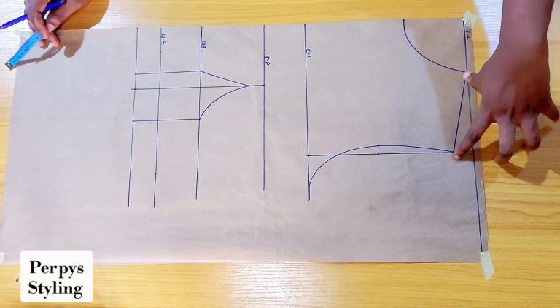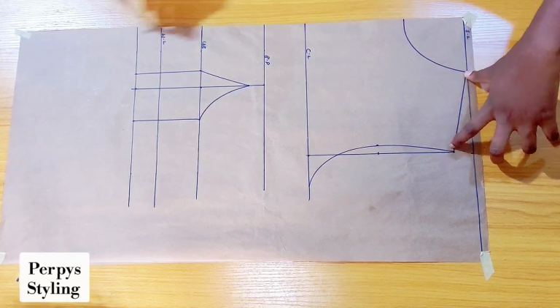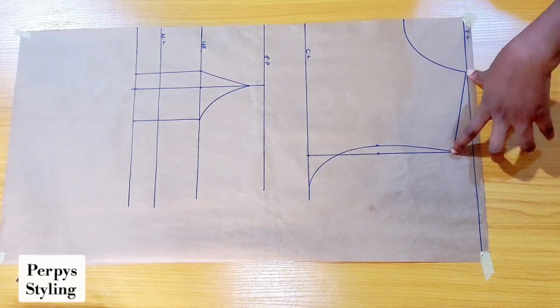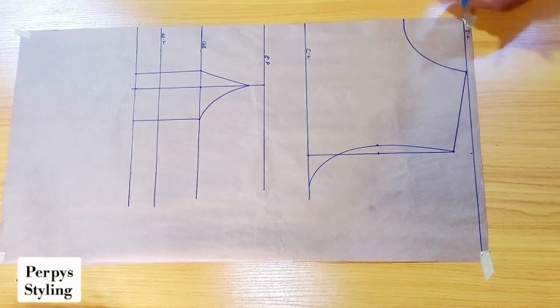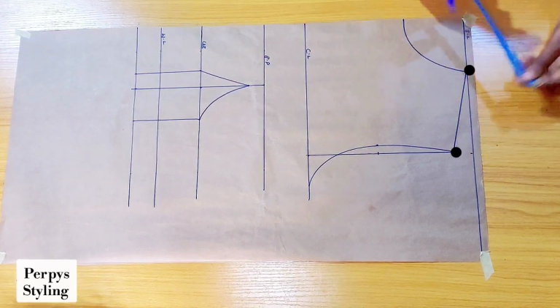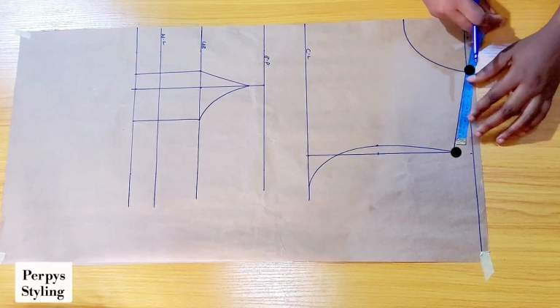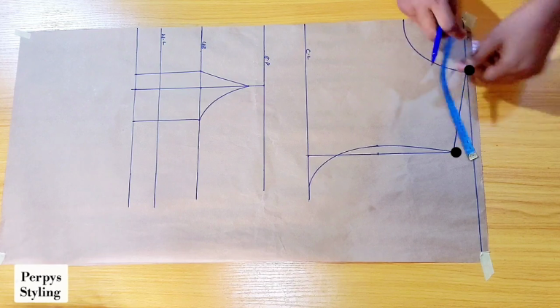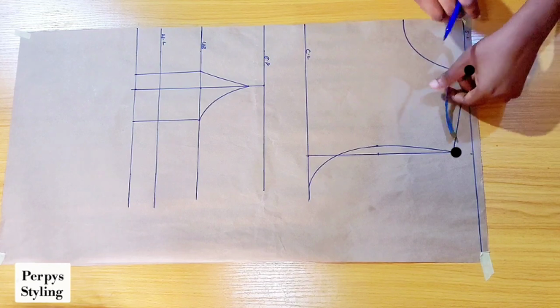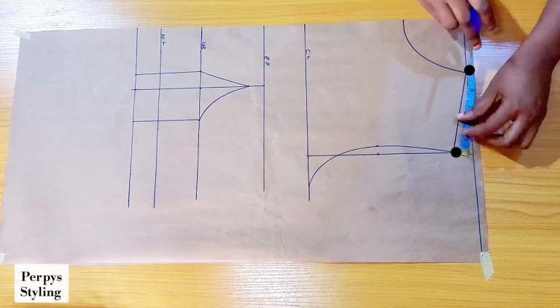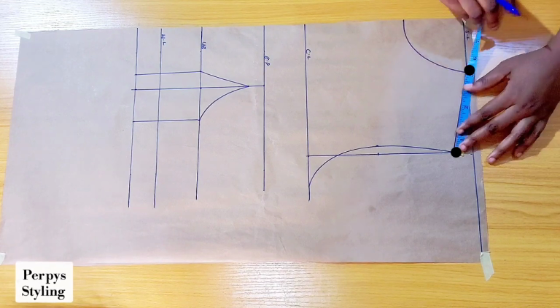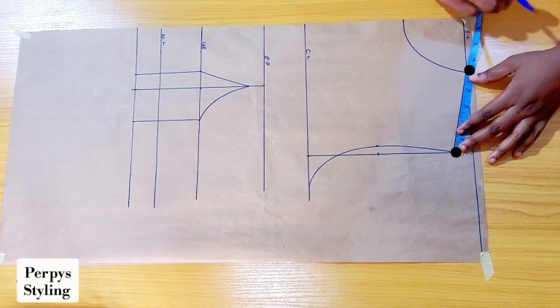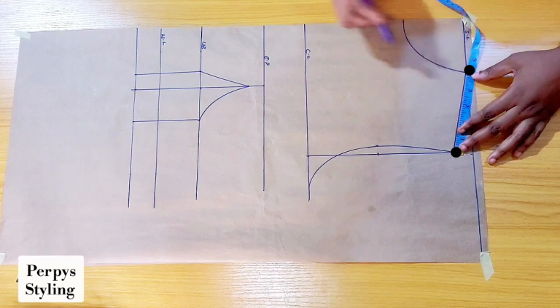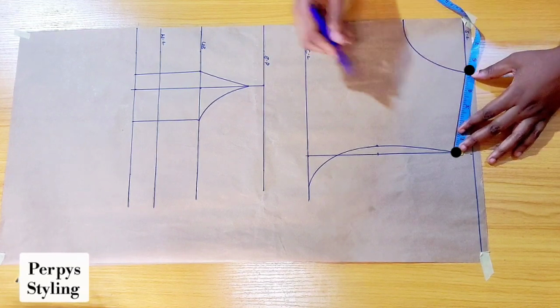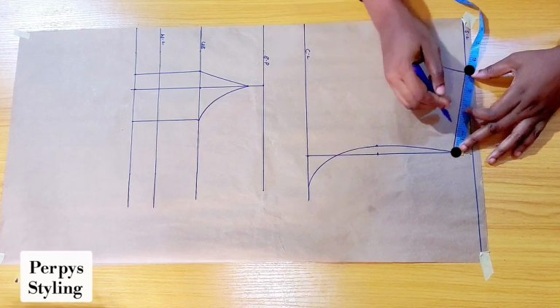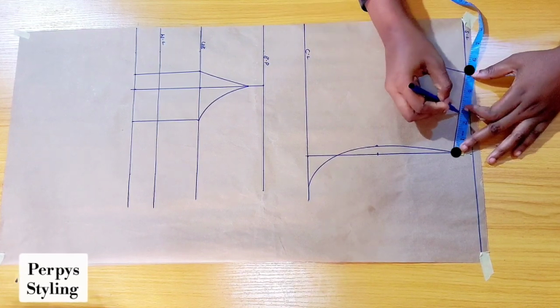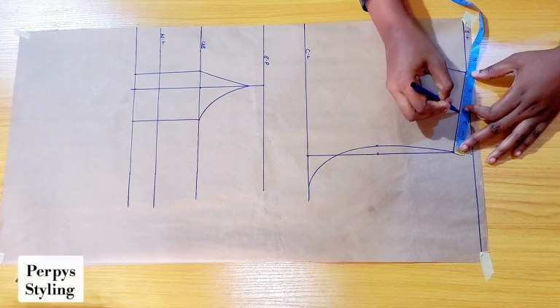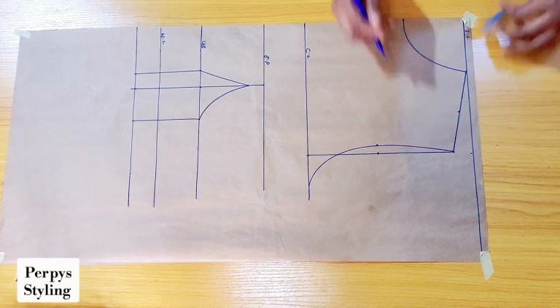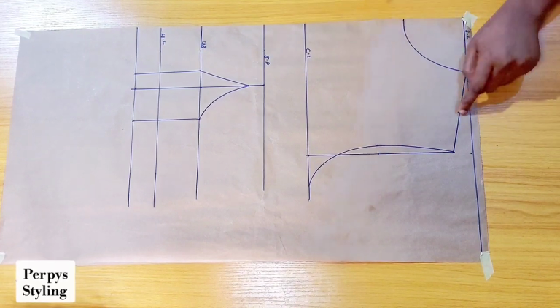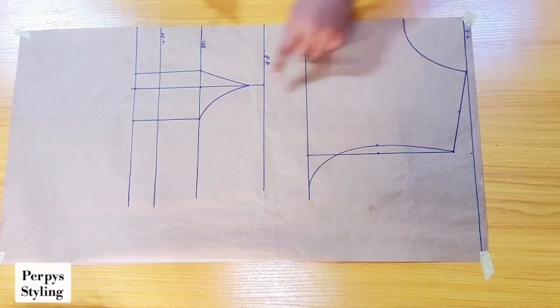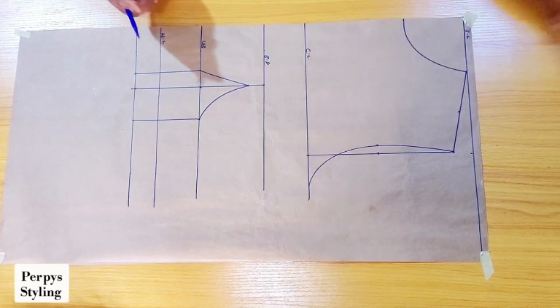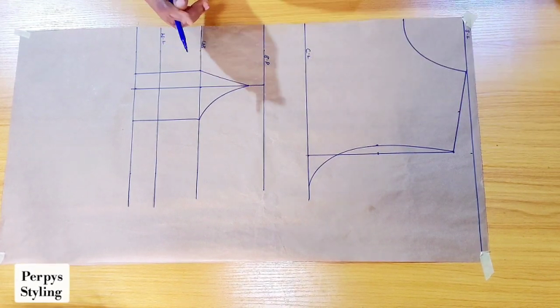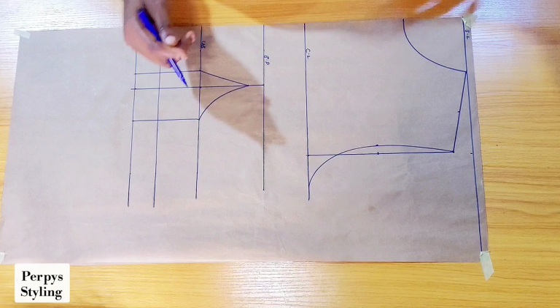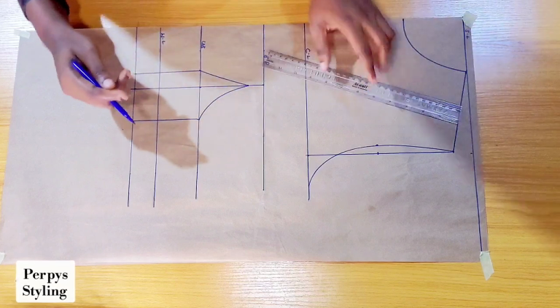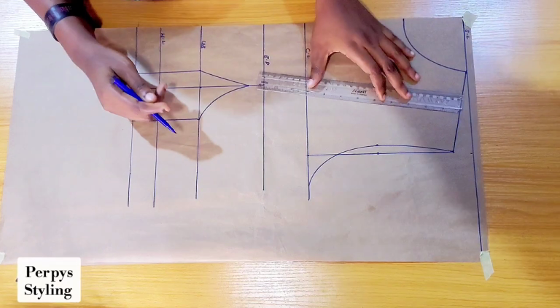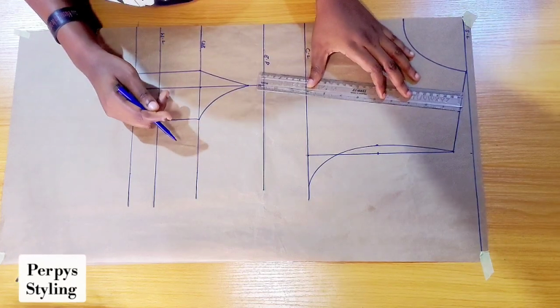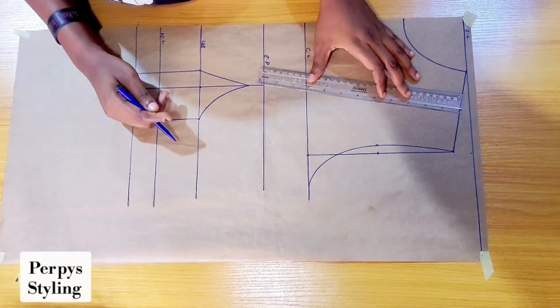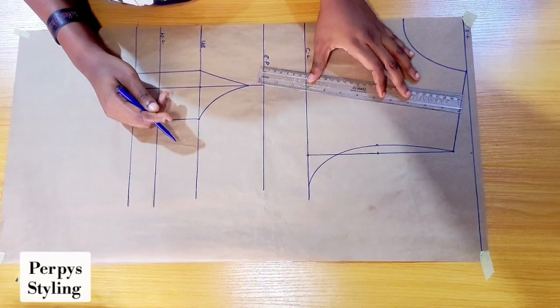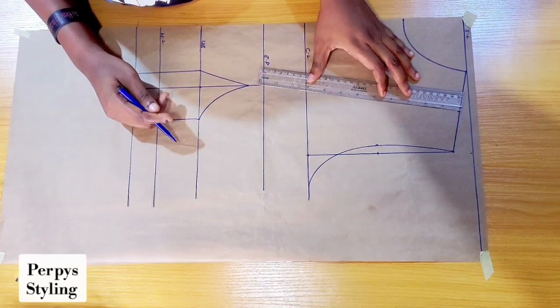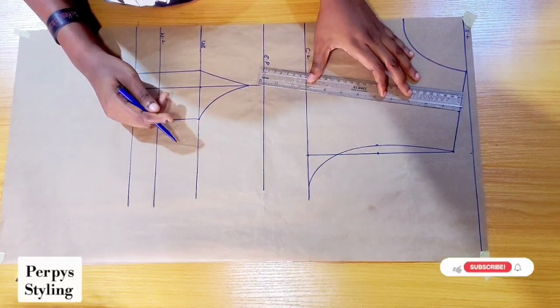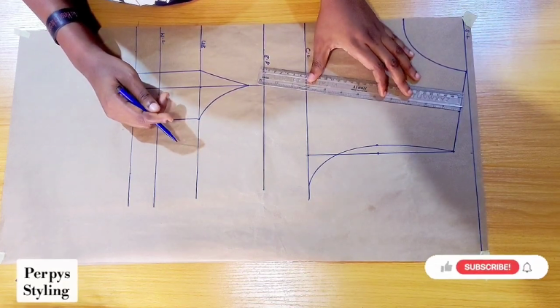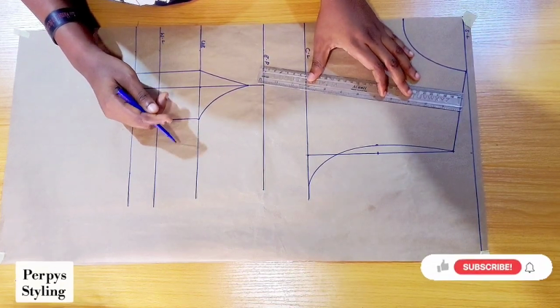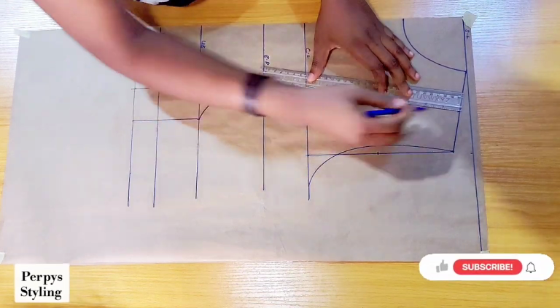On the shoulder, I'm going to be dividing this point into two and then I will connect it back to our bust point.